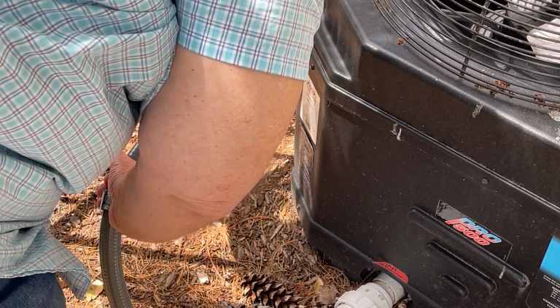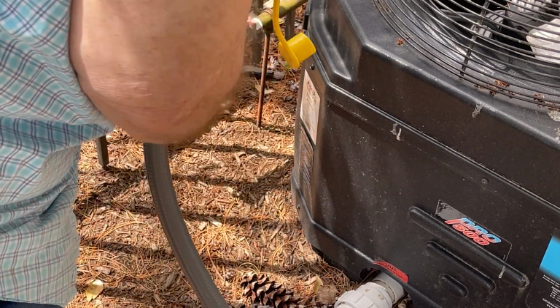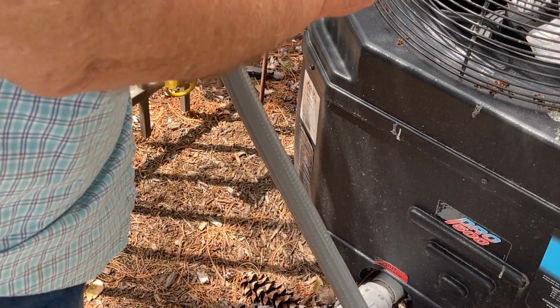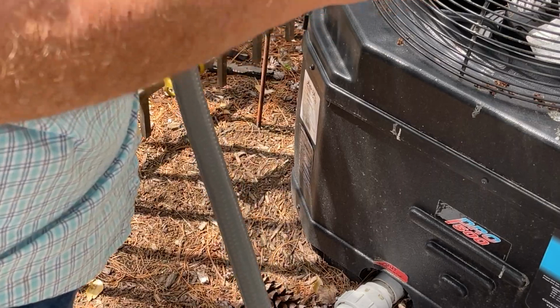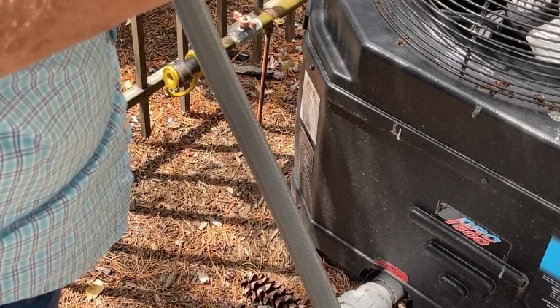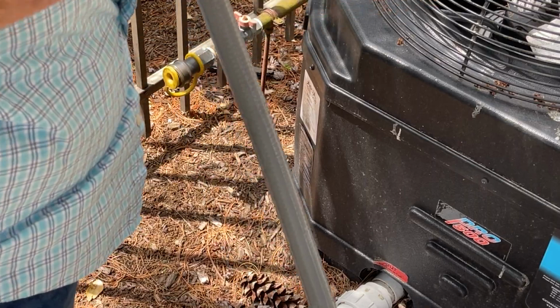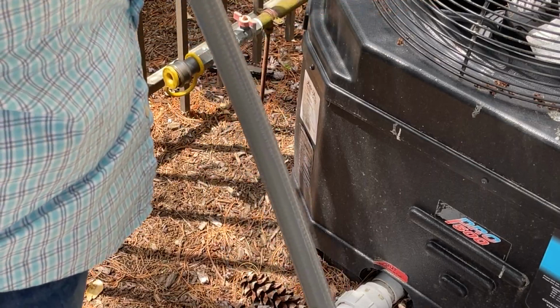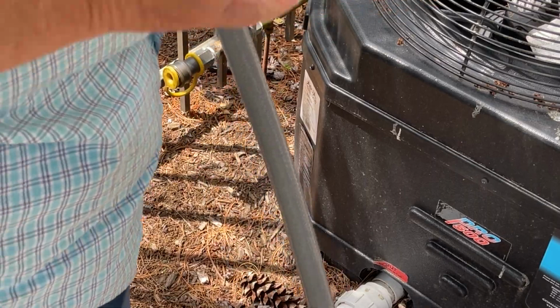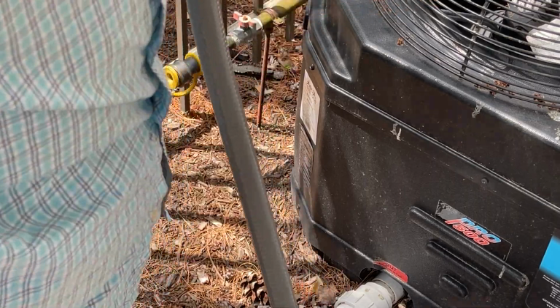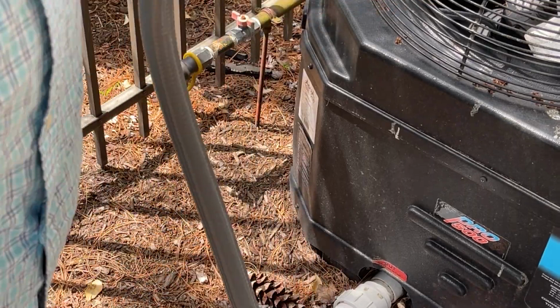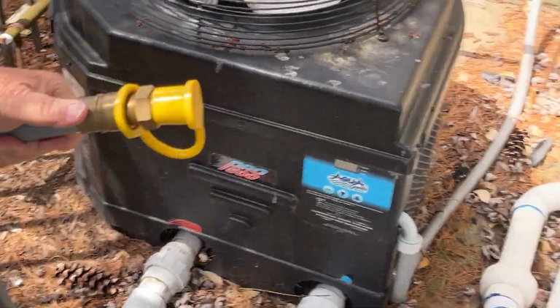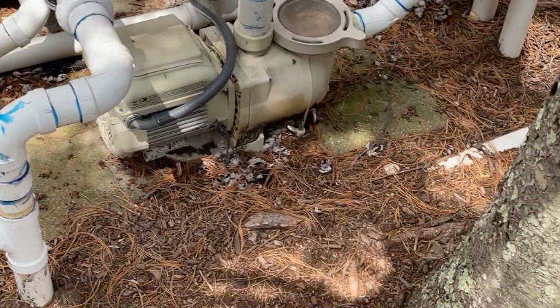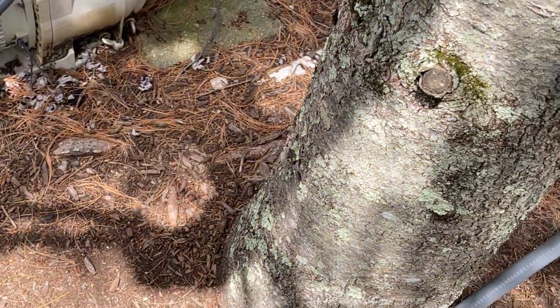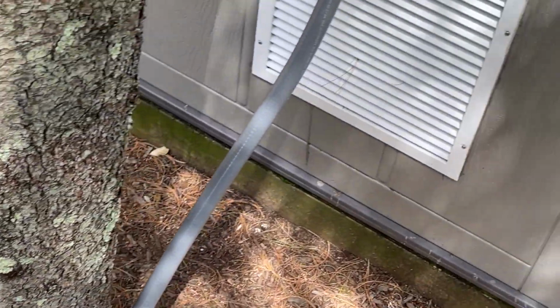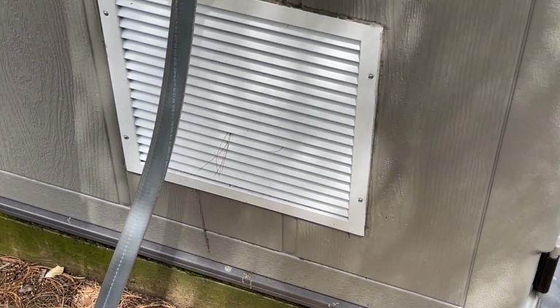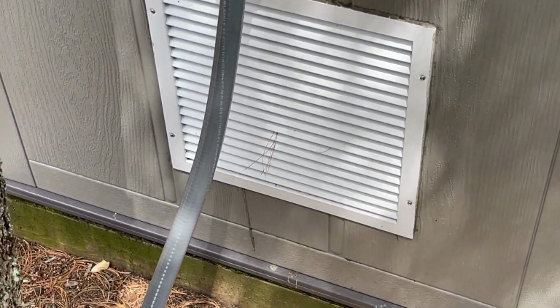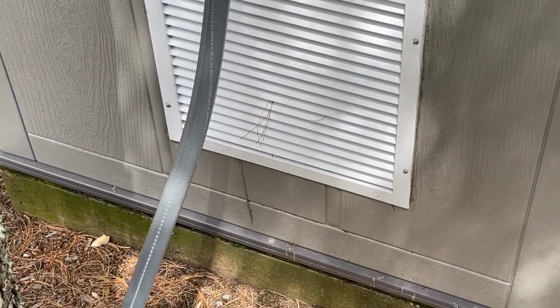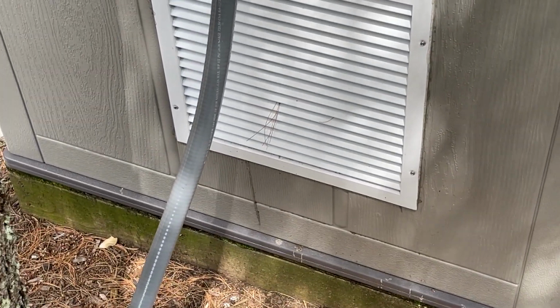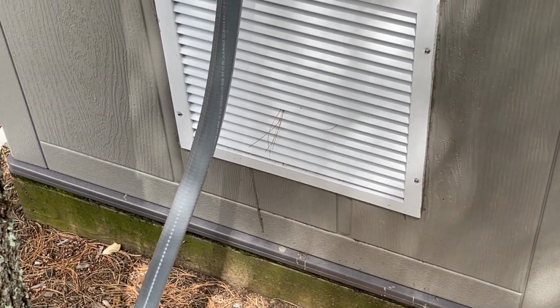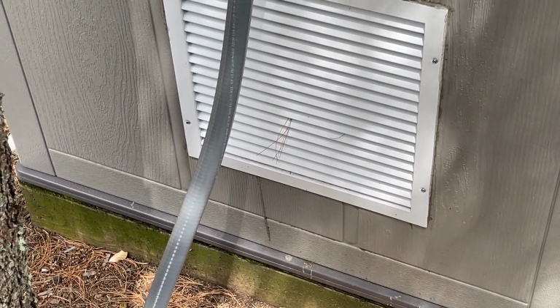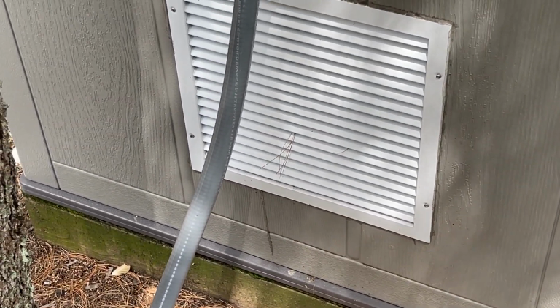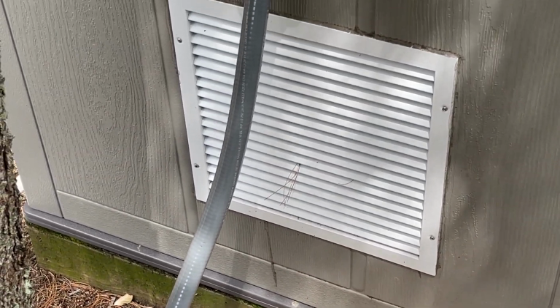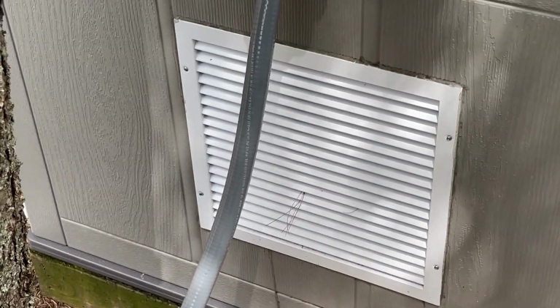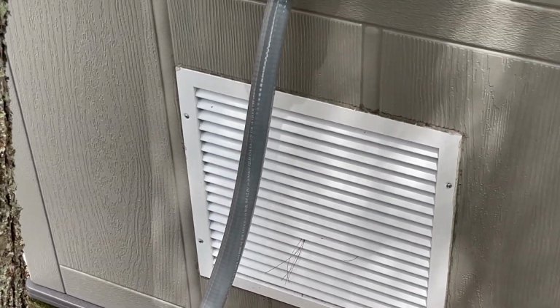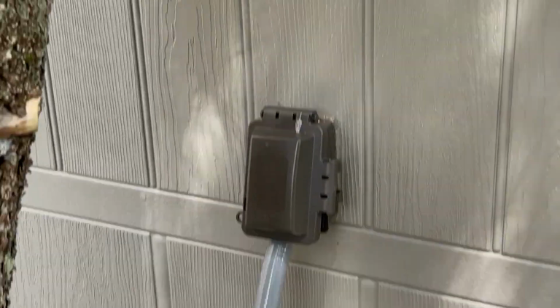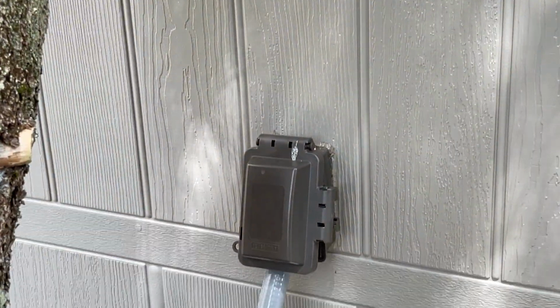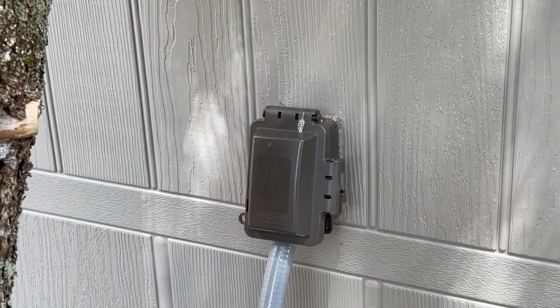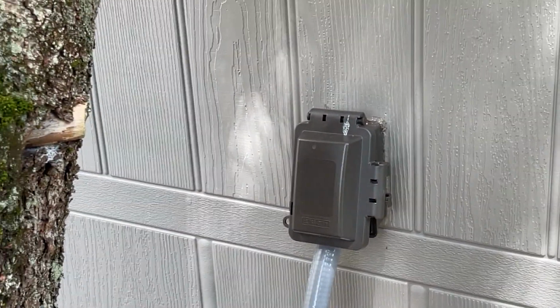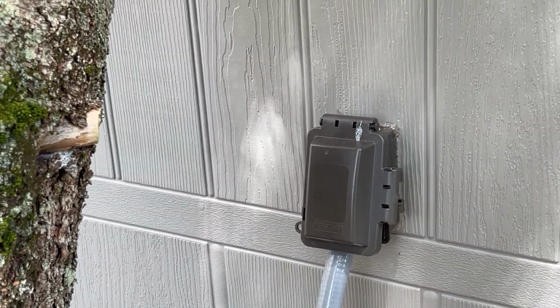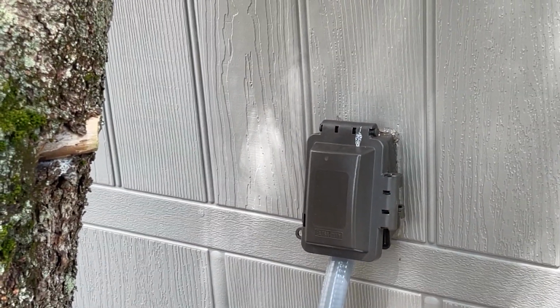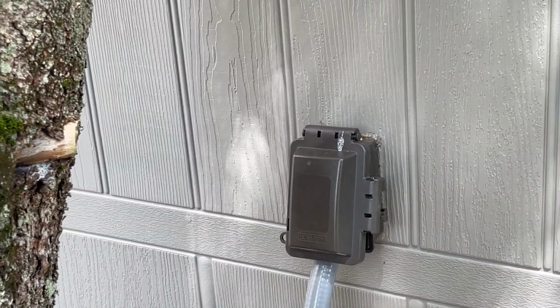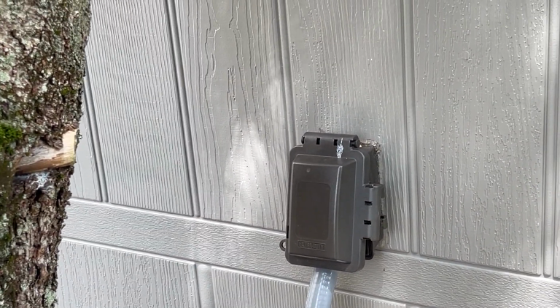I typically cover it with this rubber plug and put the rubber plug on this side. Then I feed the gas line into the generator shed.